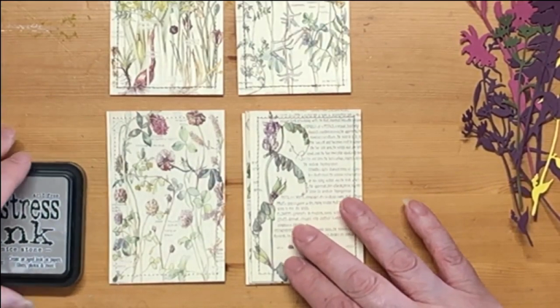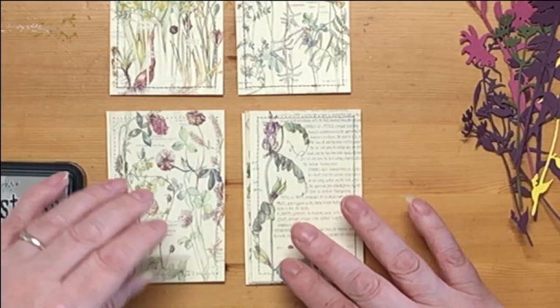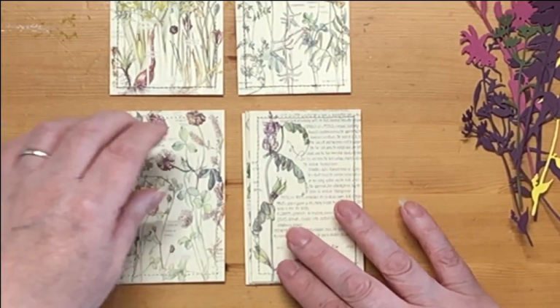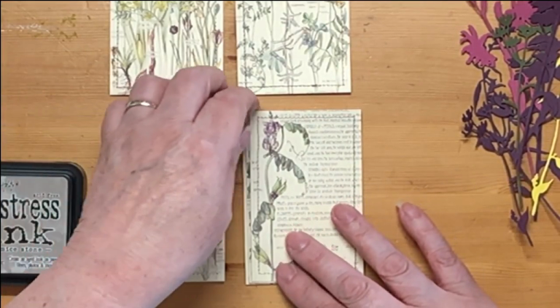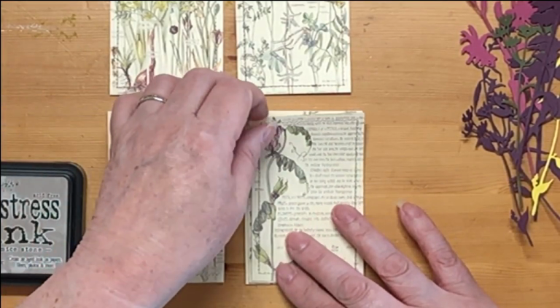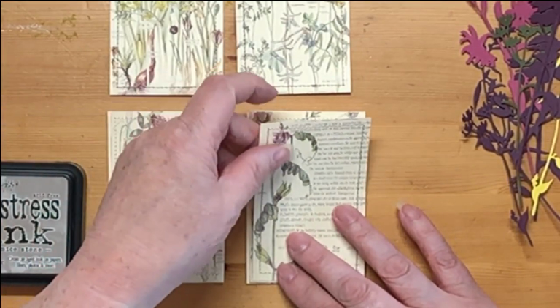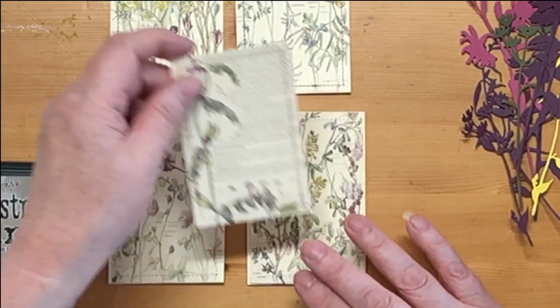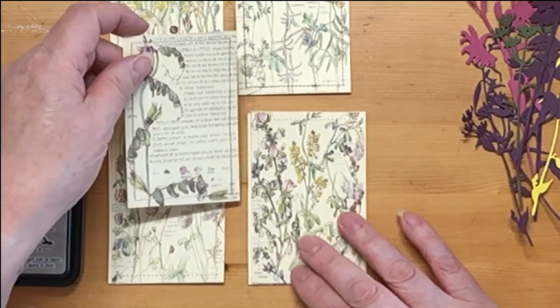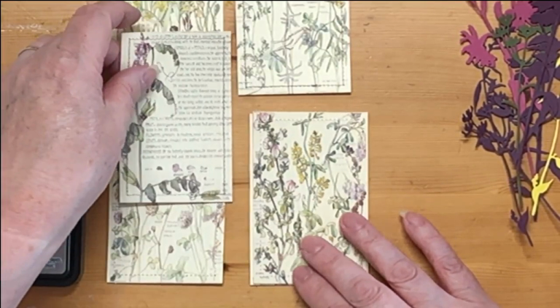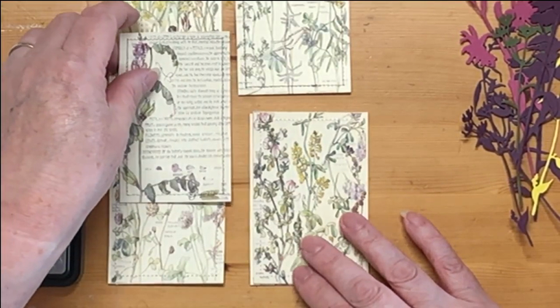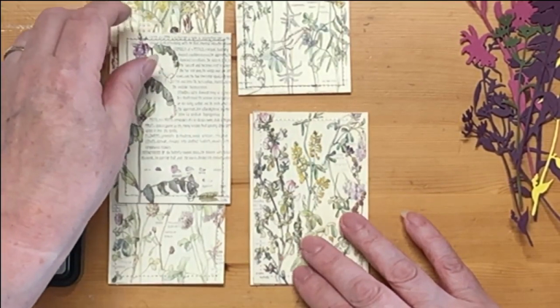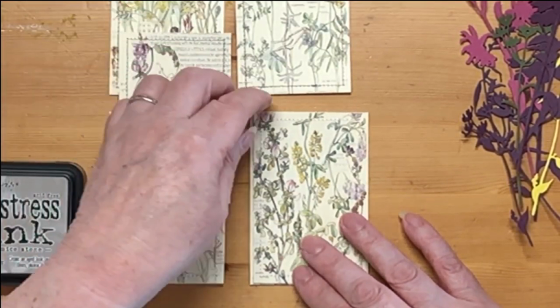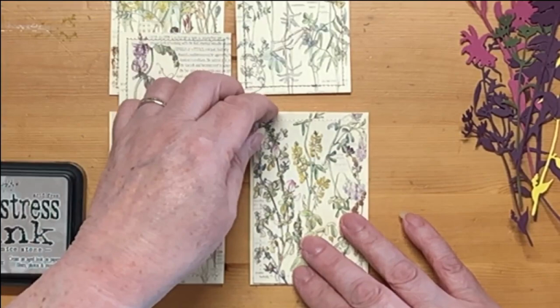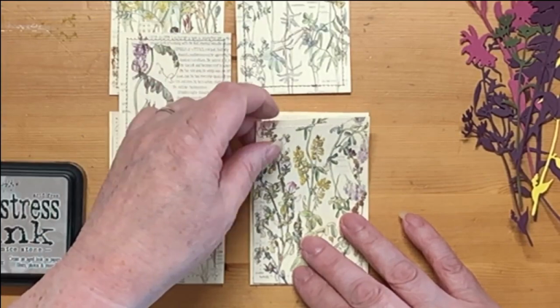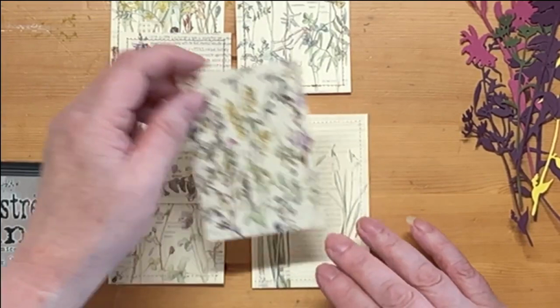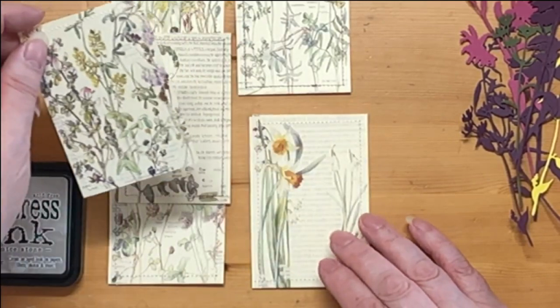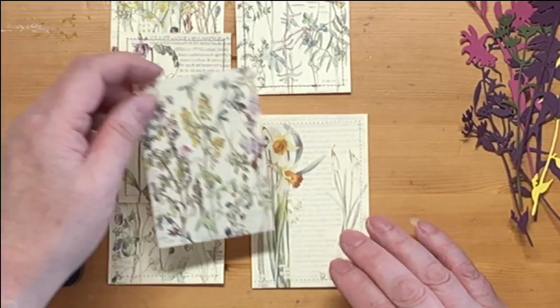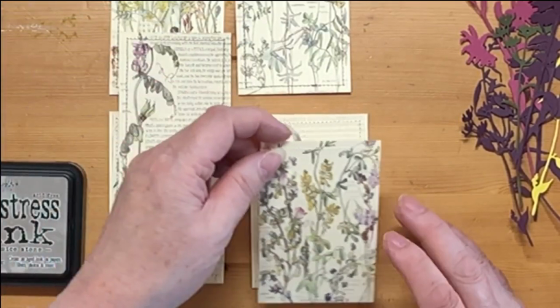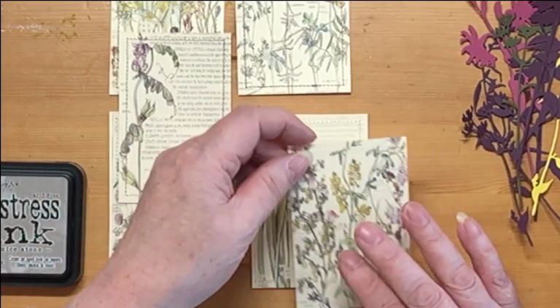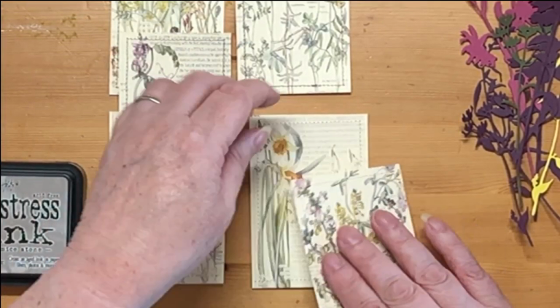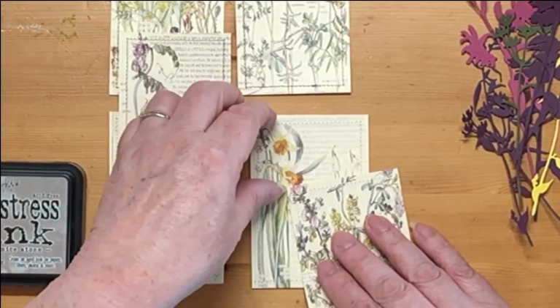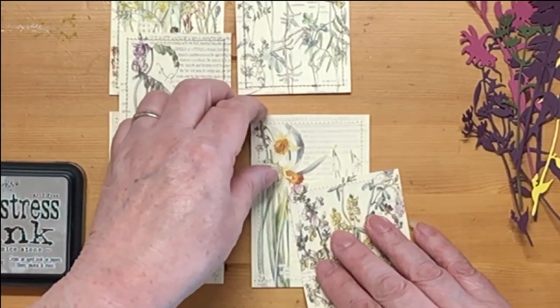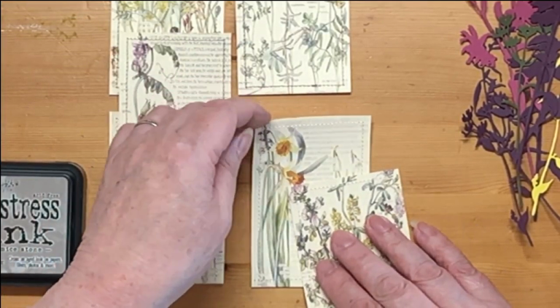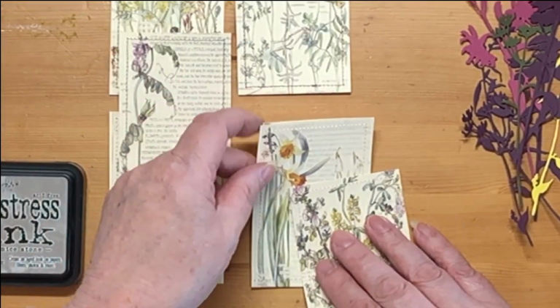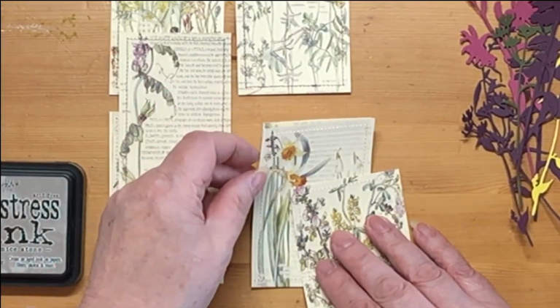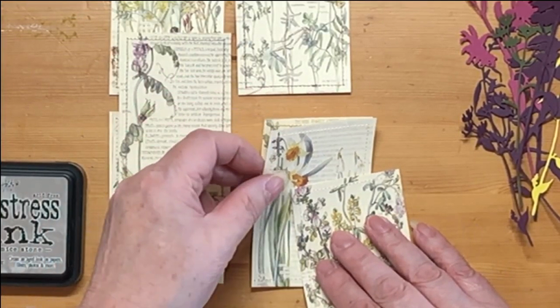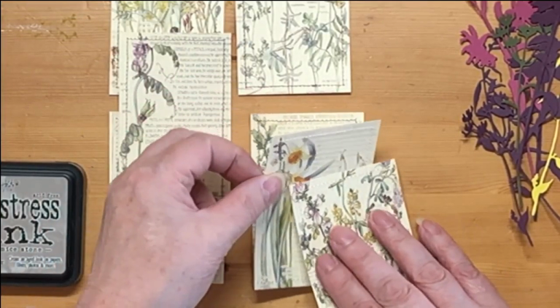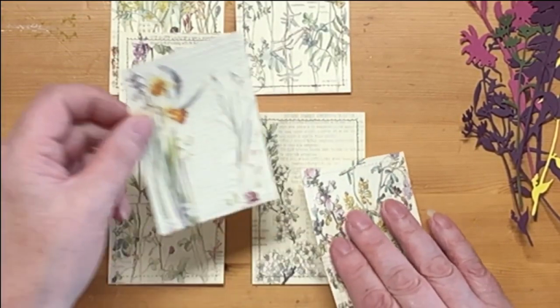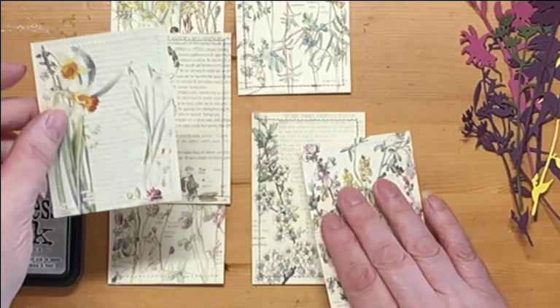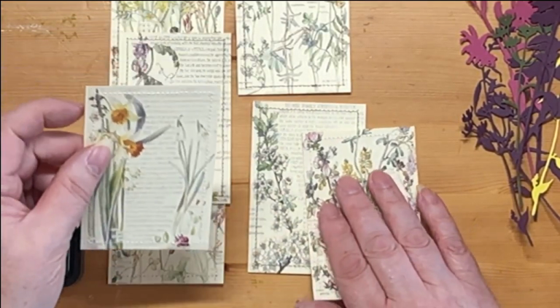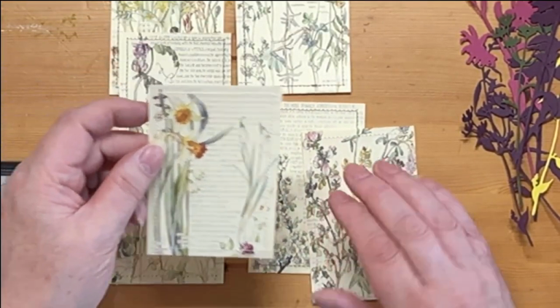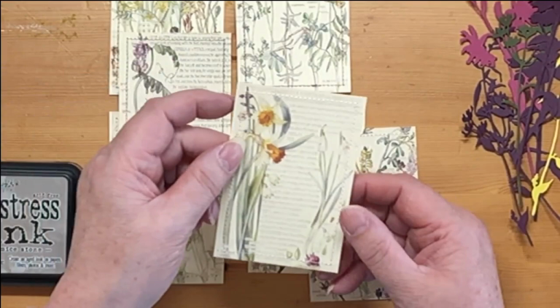I don't want it grungy — I don't want any sort of dark browns or anything like that. So I went through all my distress inks and this is the one I landed on: Pumice Stone. It's a nice grey and that fits in nicely because the text is grey. It has a general sort of grey overtone to it, so I printed those out and I've sewn around them.